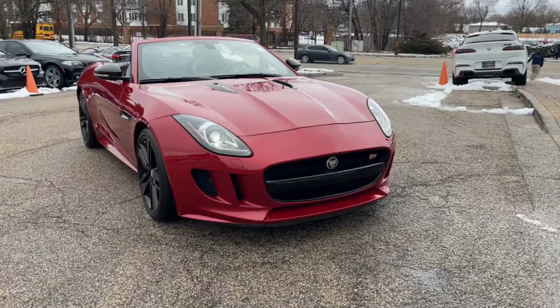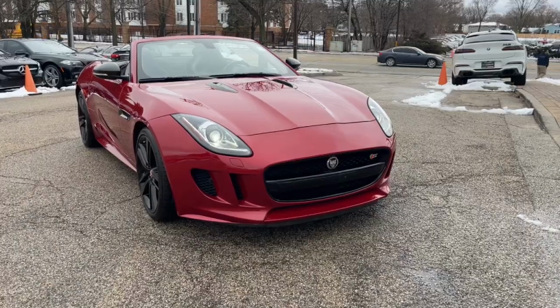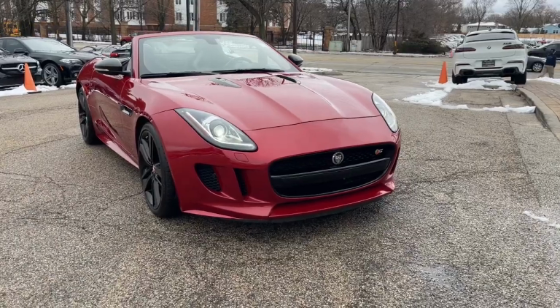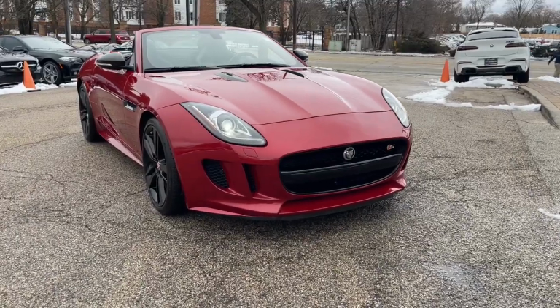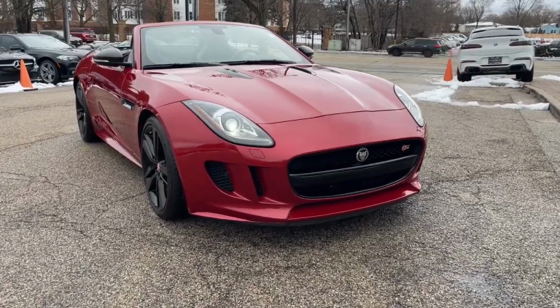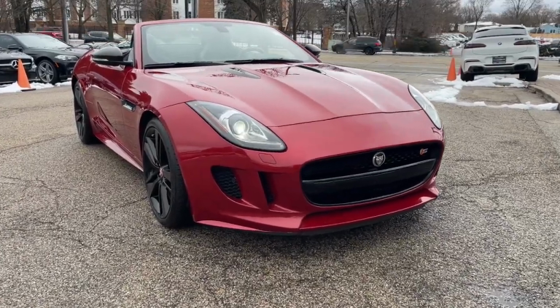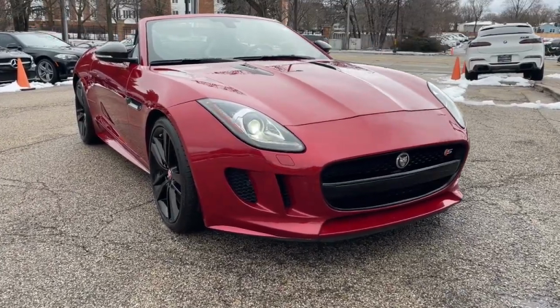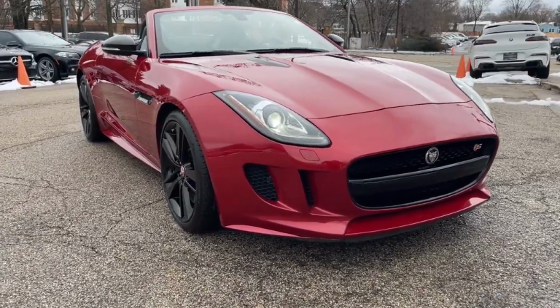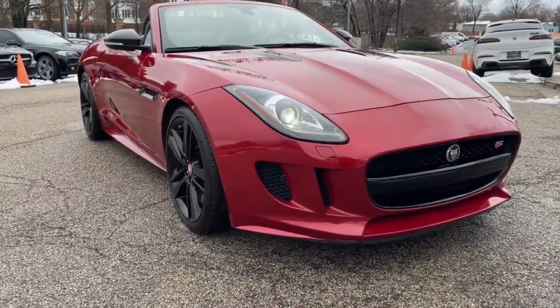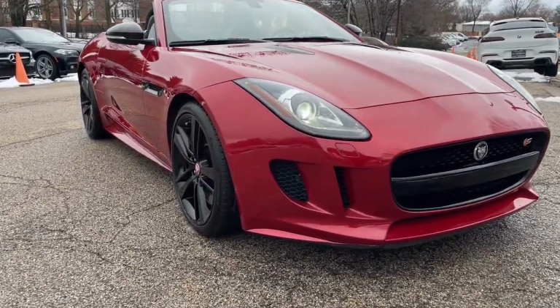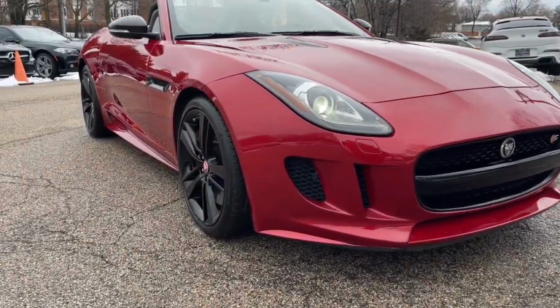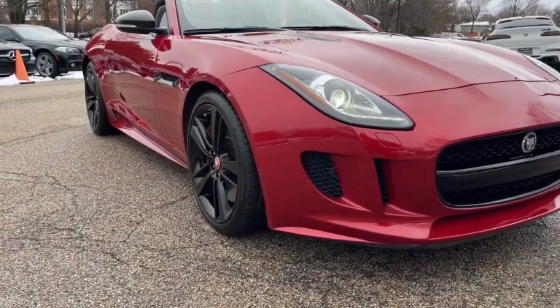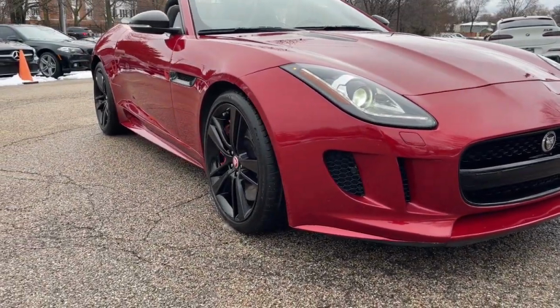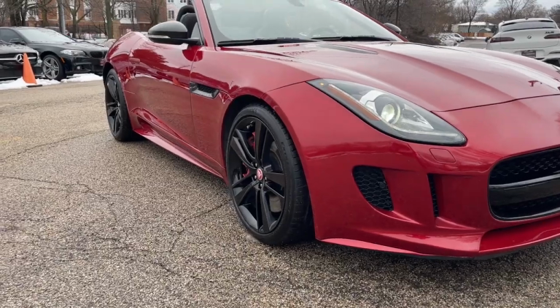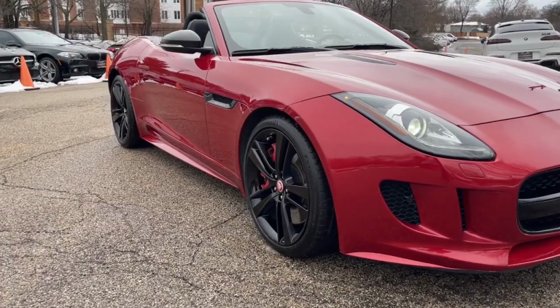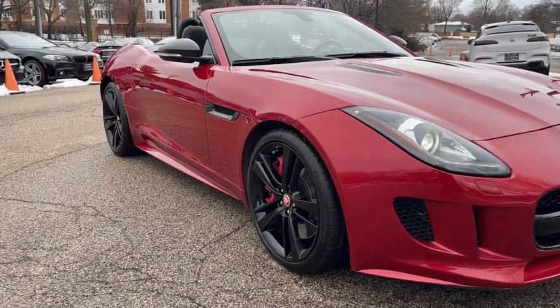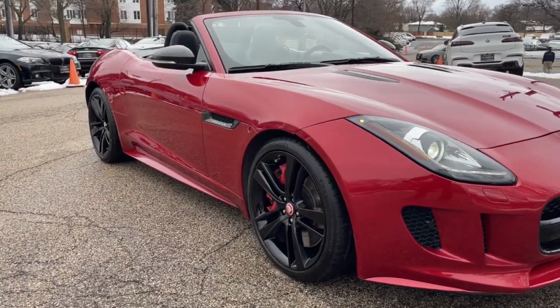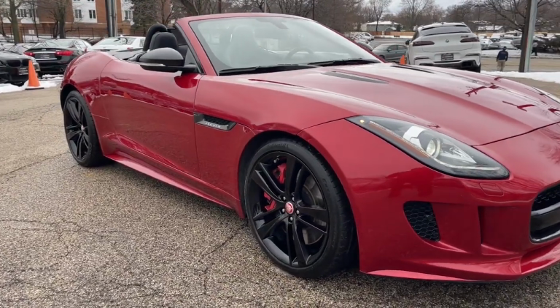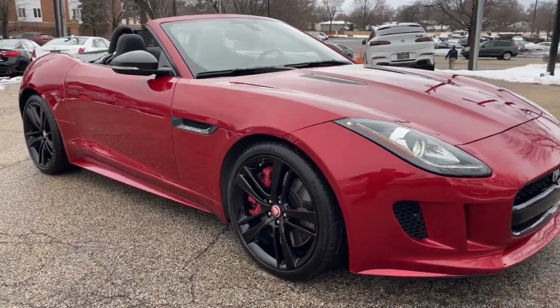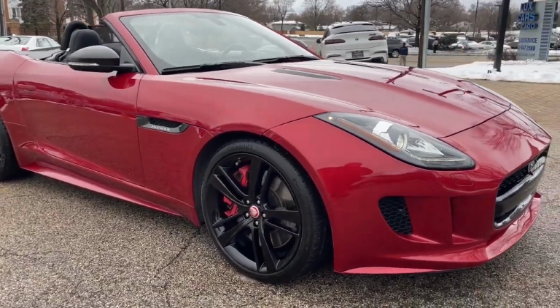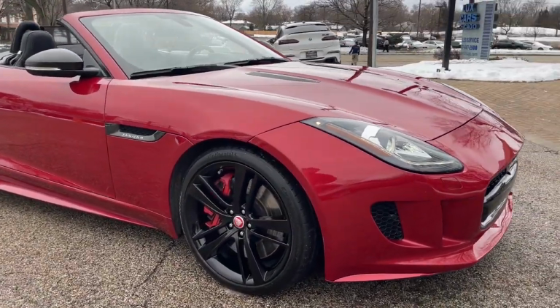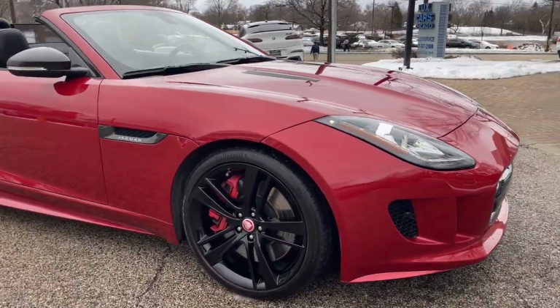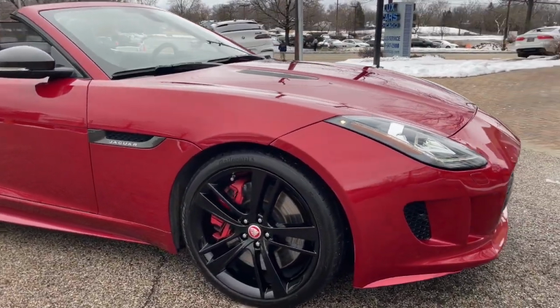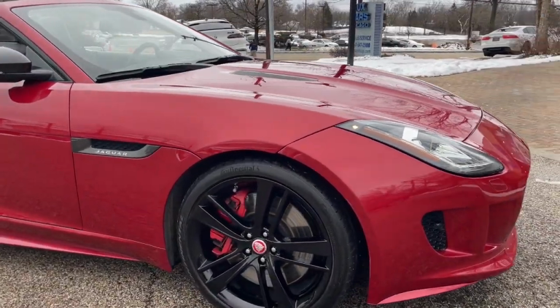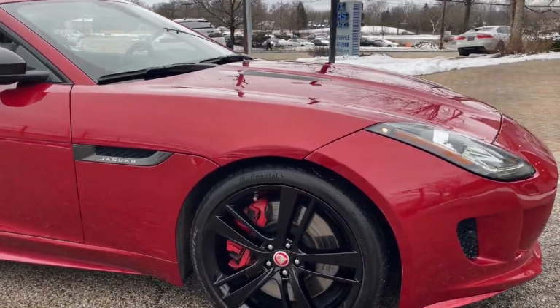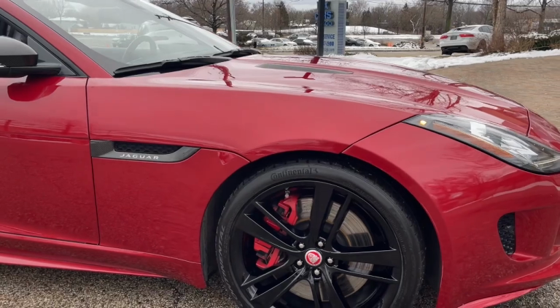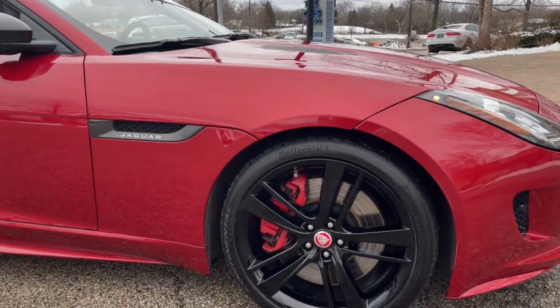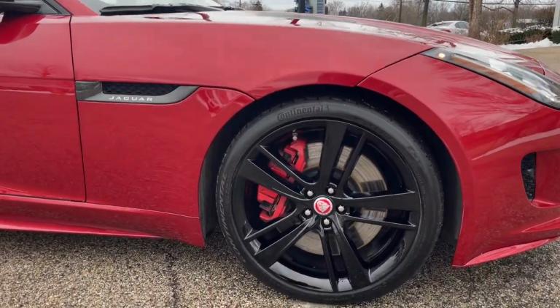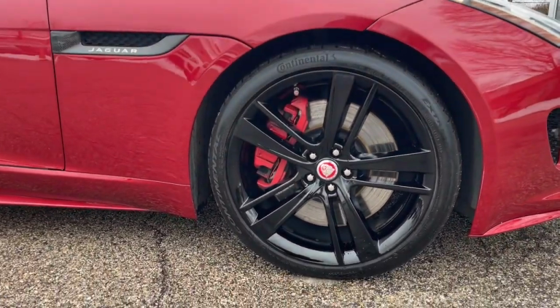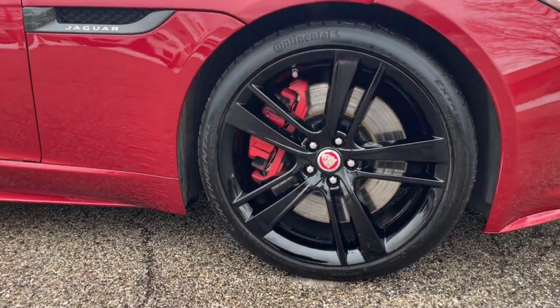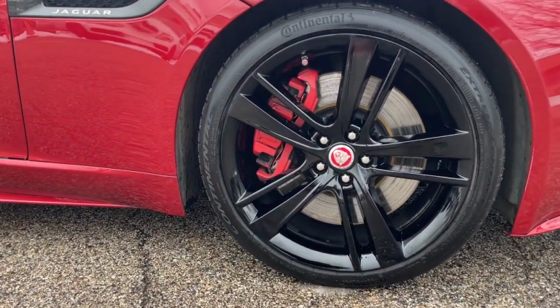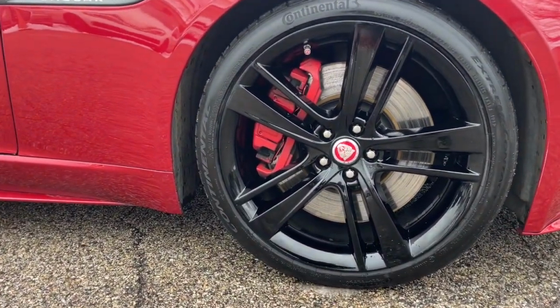Picture yourself in the 2014 Jaguar F-Type. This vehicle is an outstanding buy with fewer than 90,000 miles on the odometer. Super clean 2014 Jaguar F-Type S convertible.